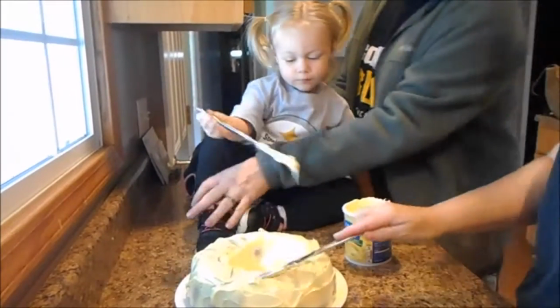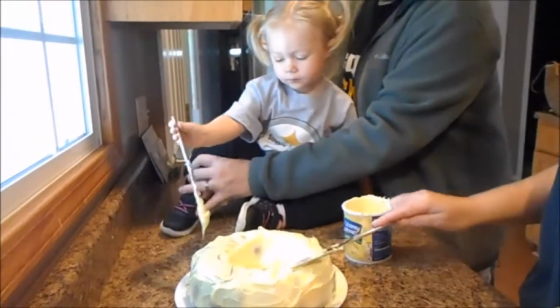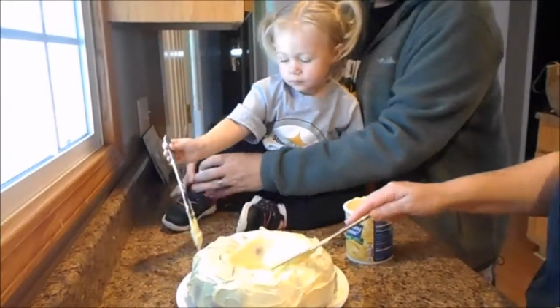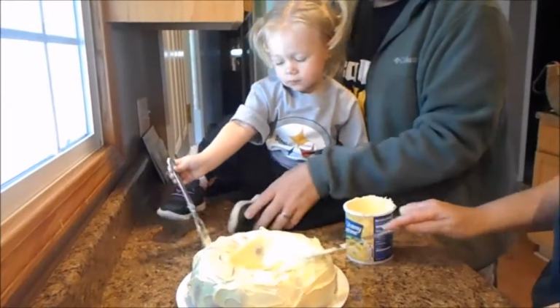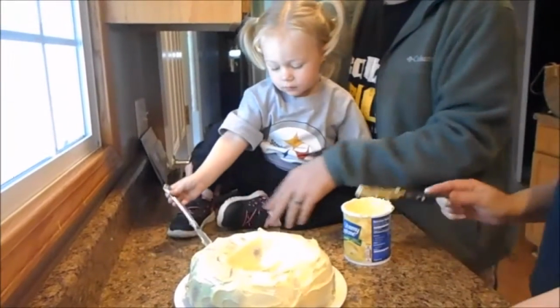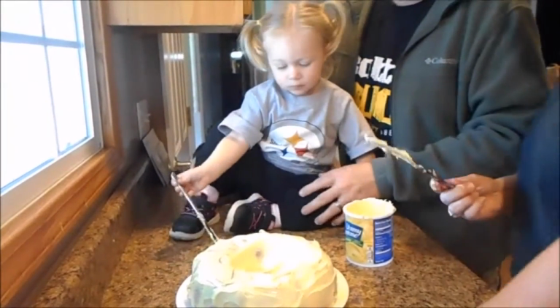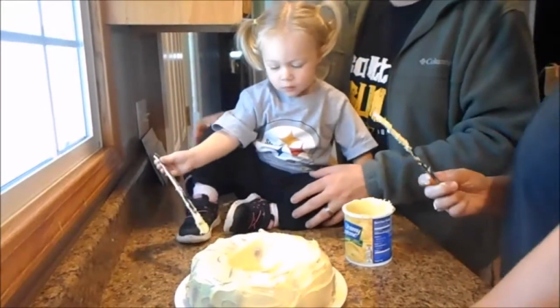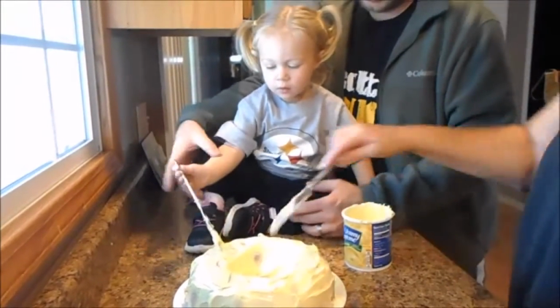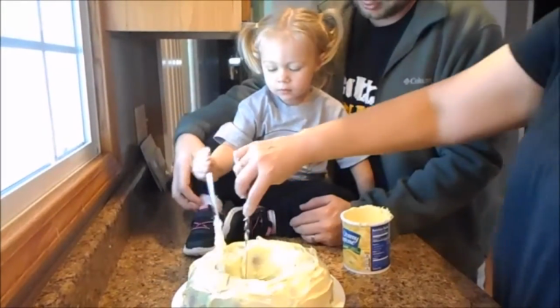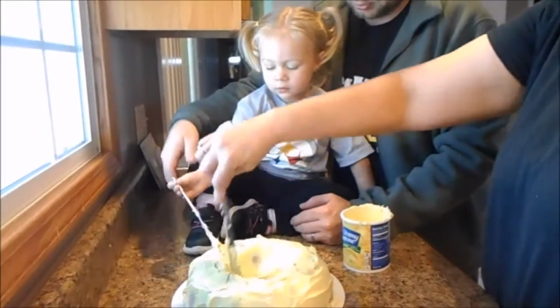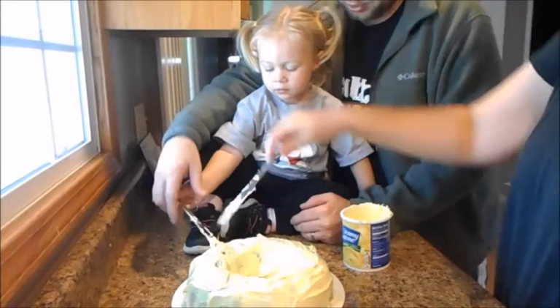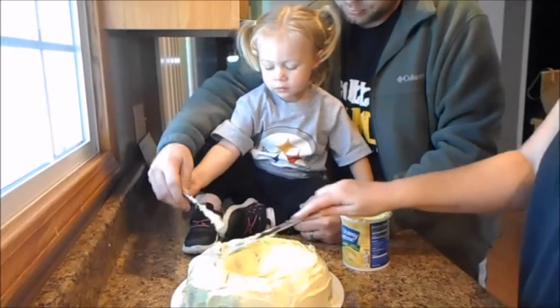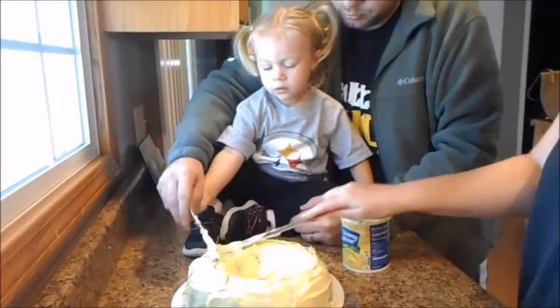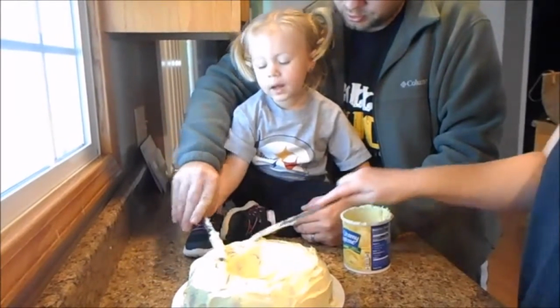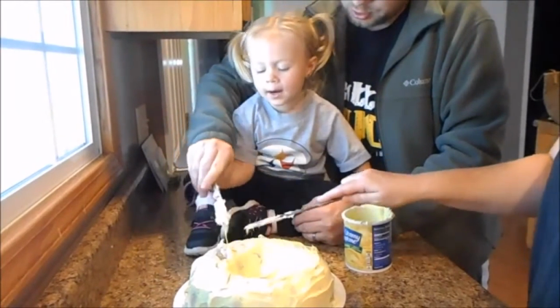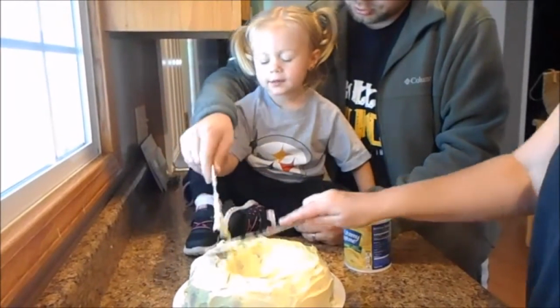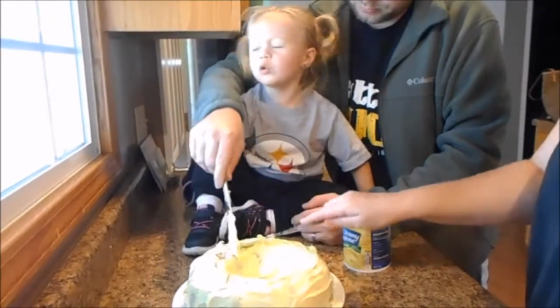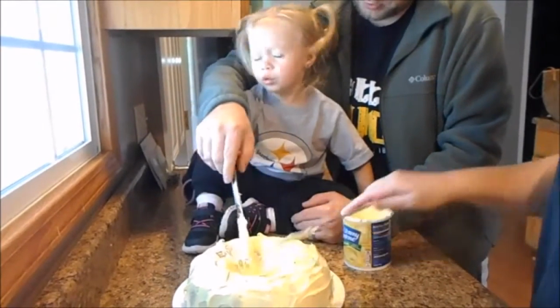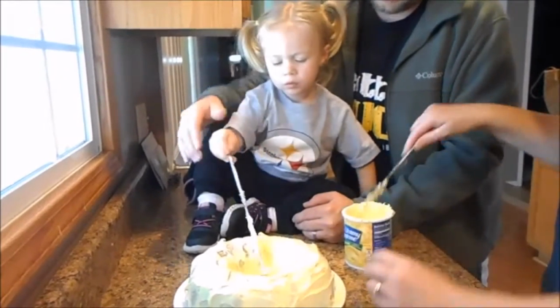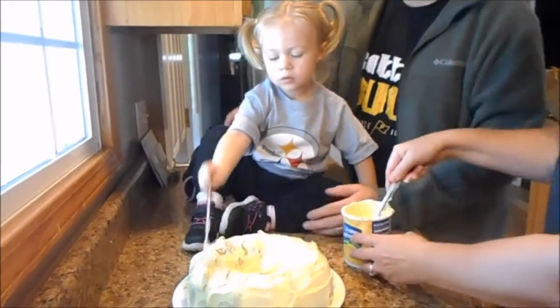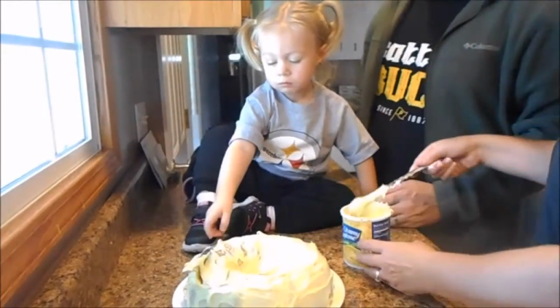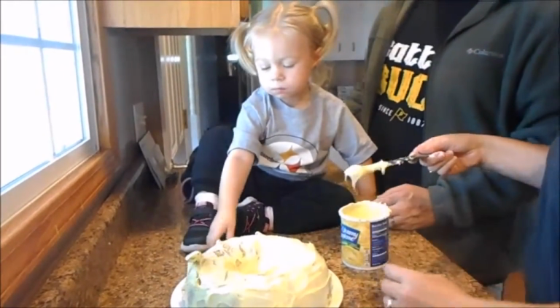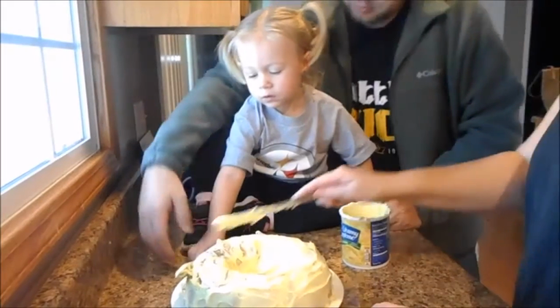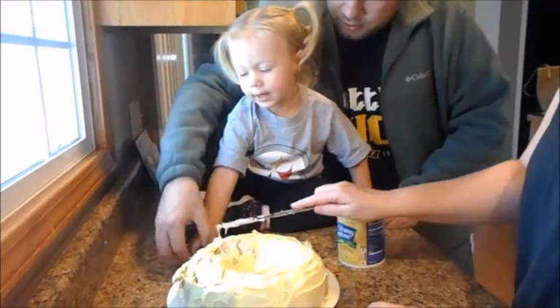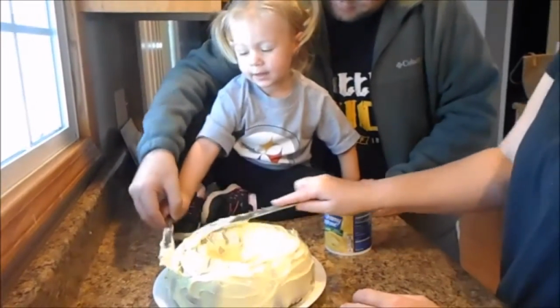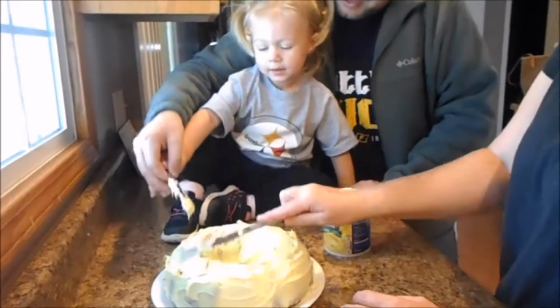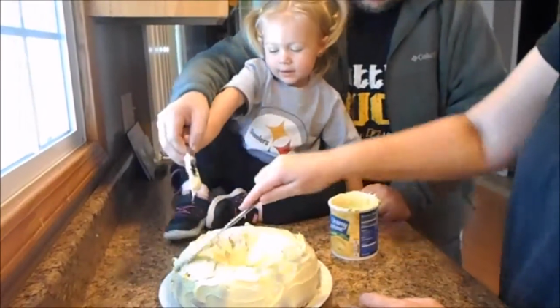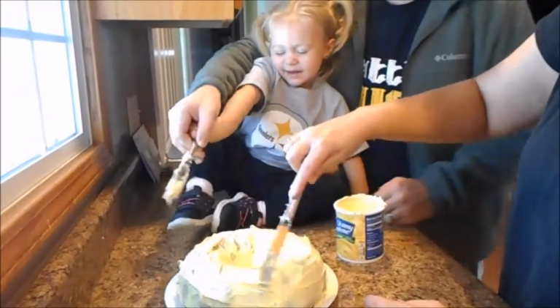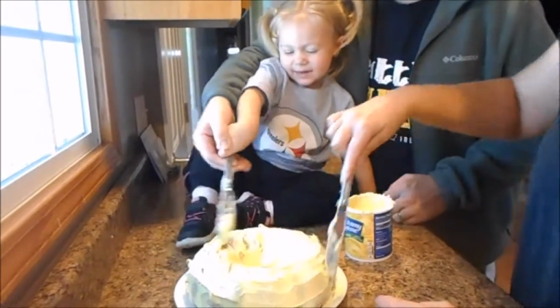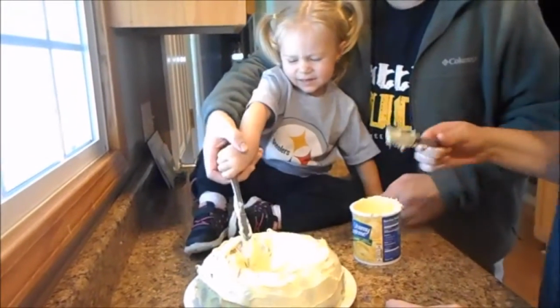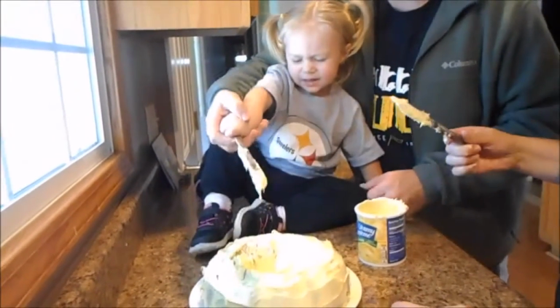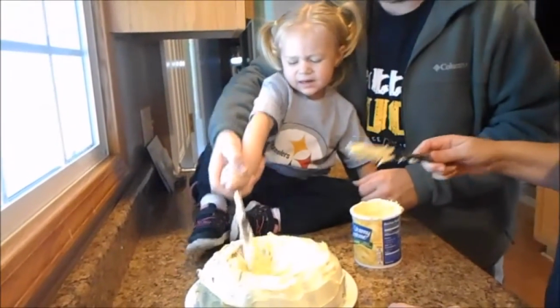Watch you don't get your feet and stuff in it. Oh boy. Look at that. Good job. Uh oh. Hold on then. Oh my. This is just getting ugly.